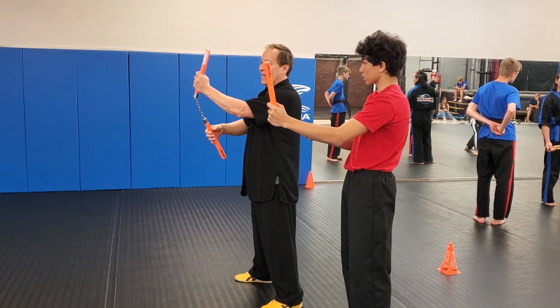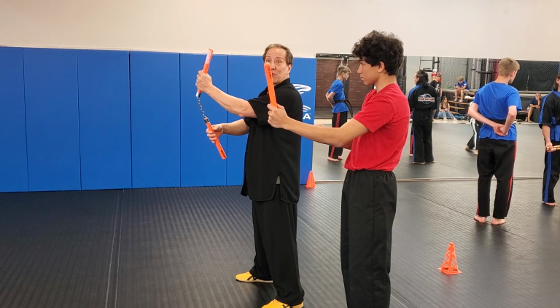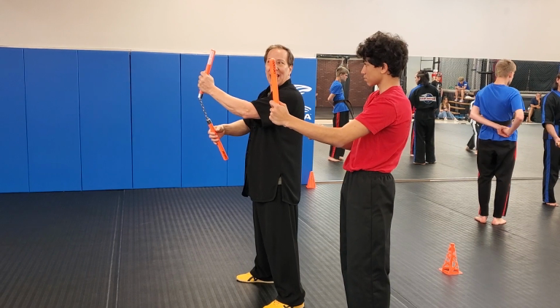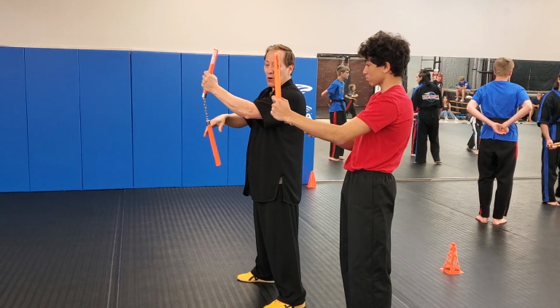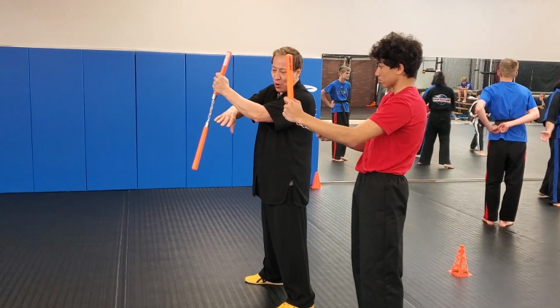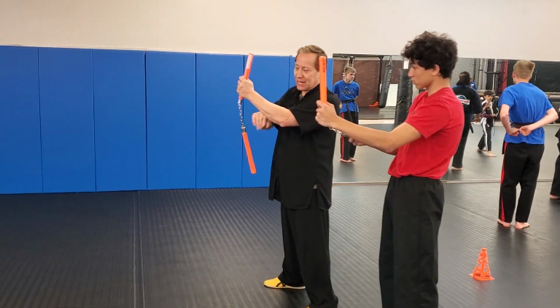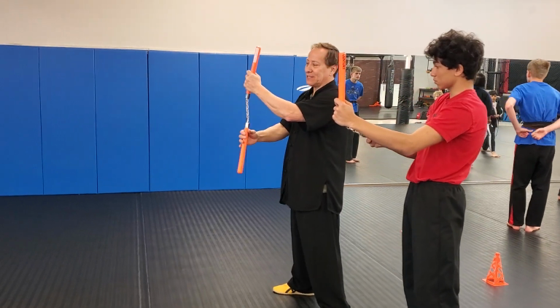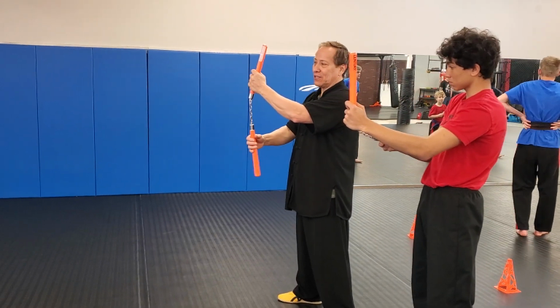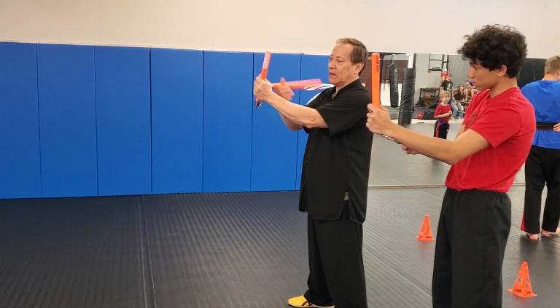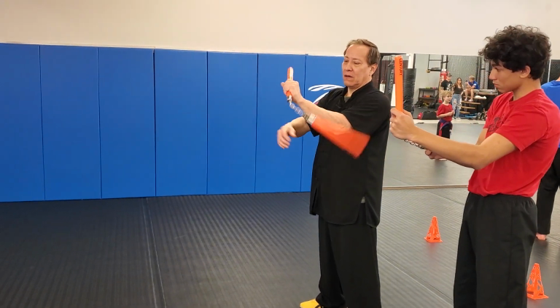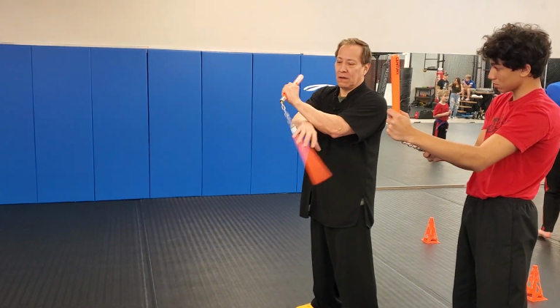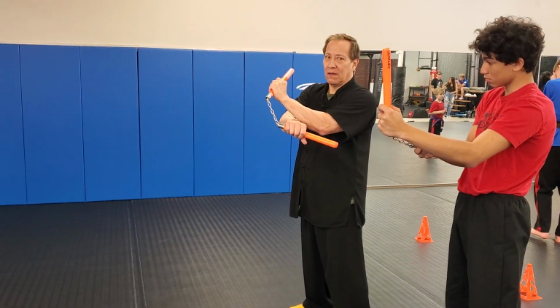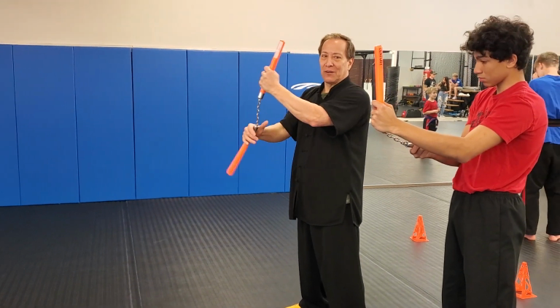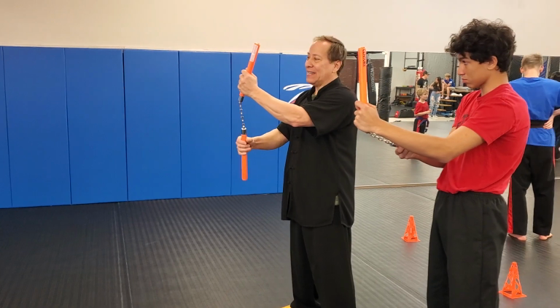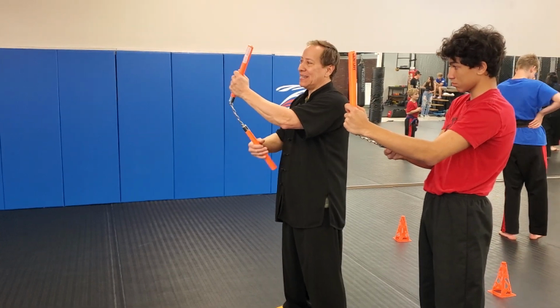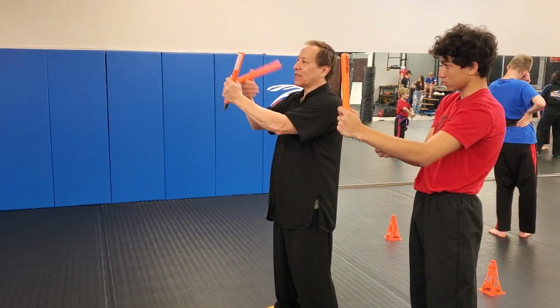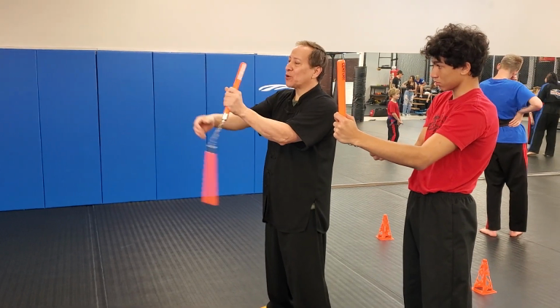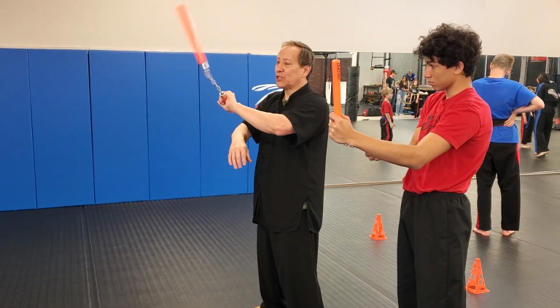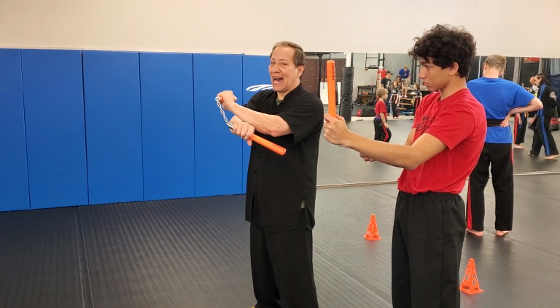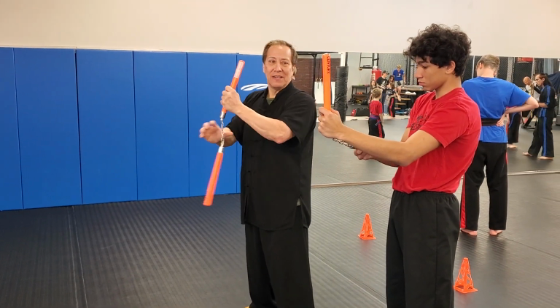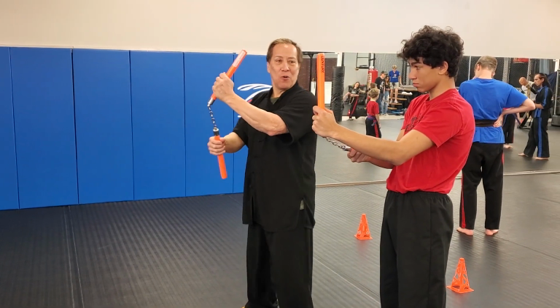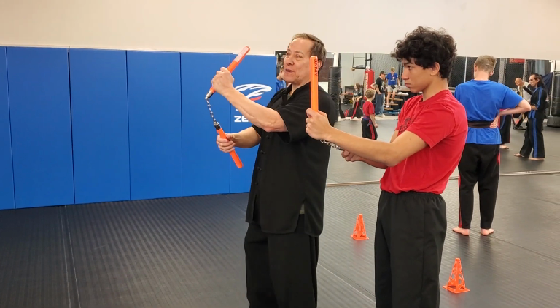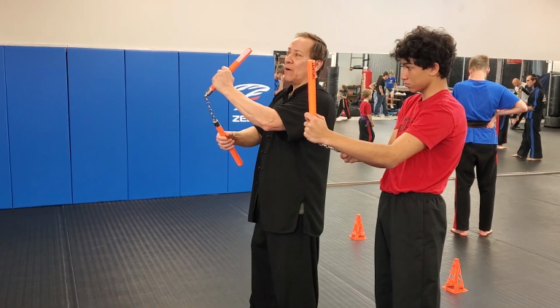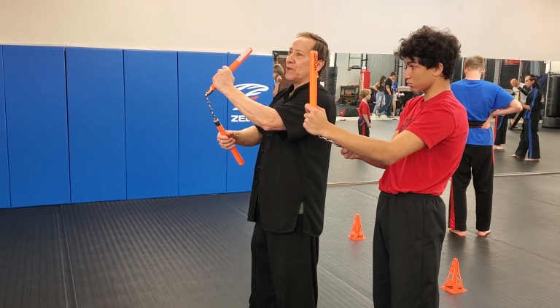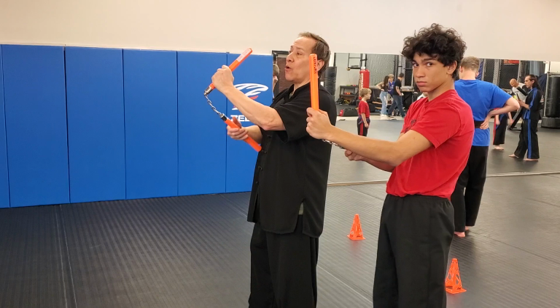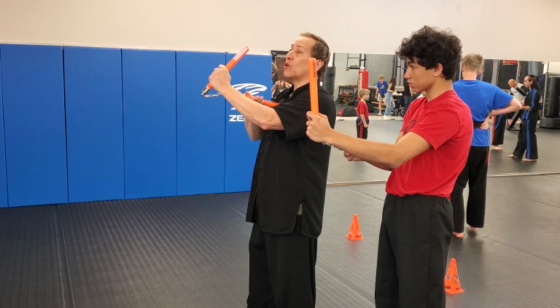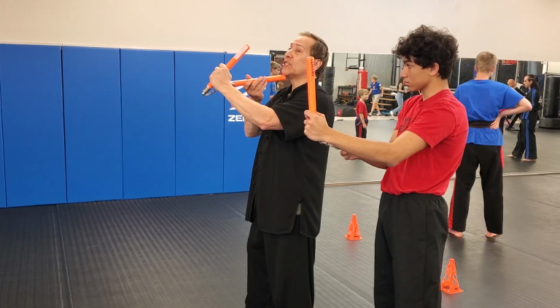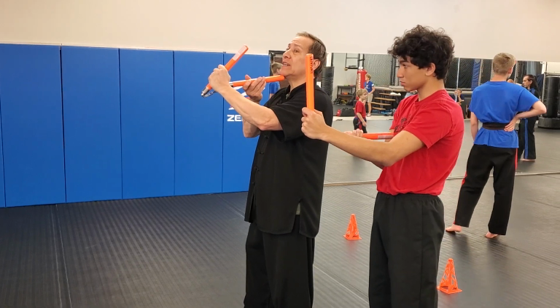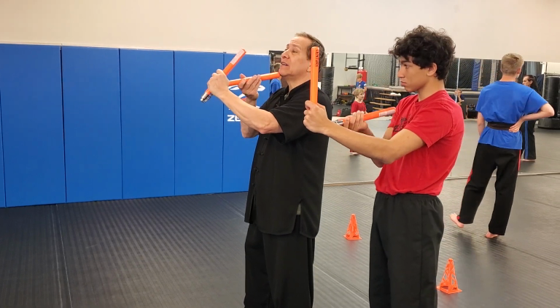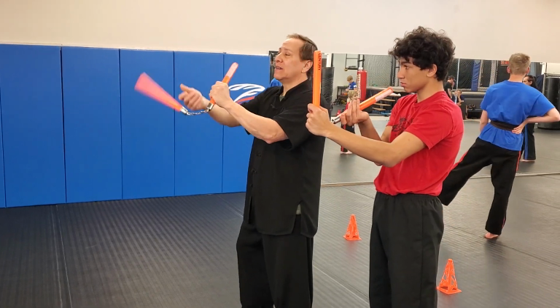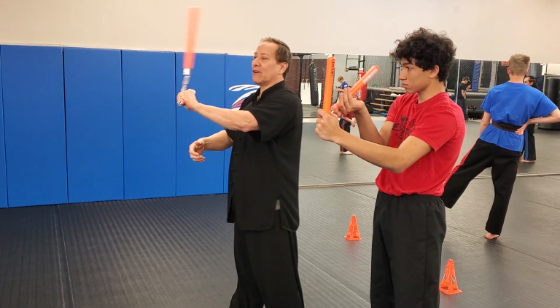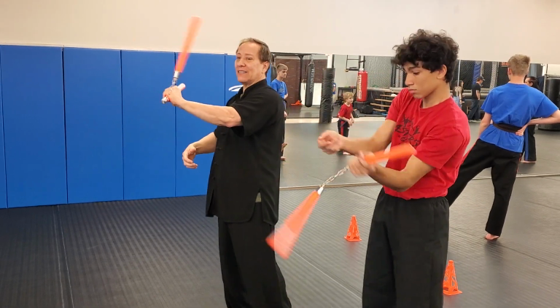And then the right hand will go underneath, so watch. See it goes up towards your chin, out. For now, you're going to go towards your chin and go to the outside.